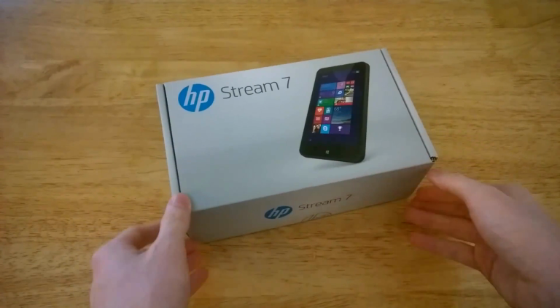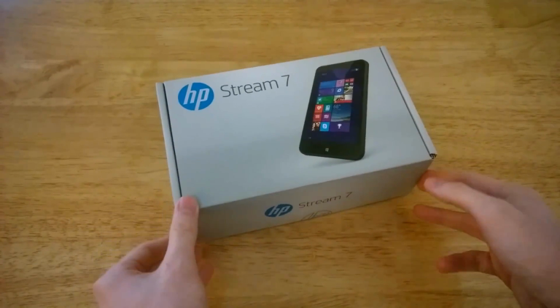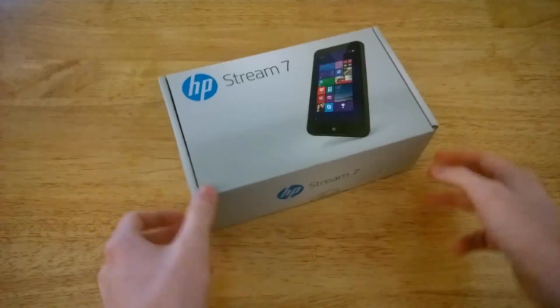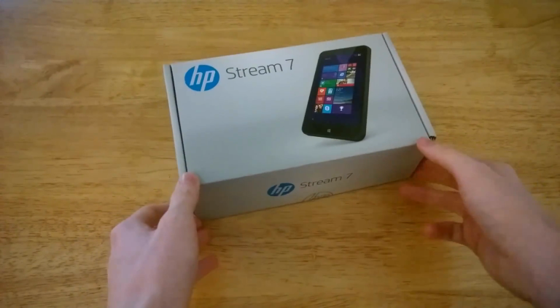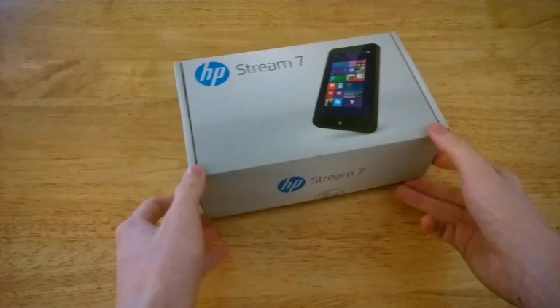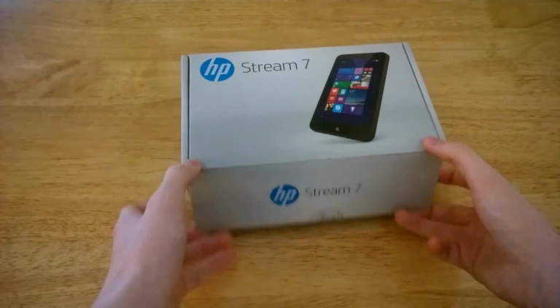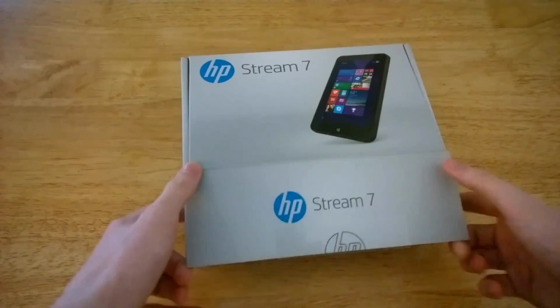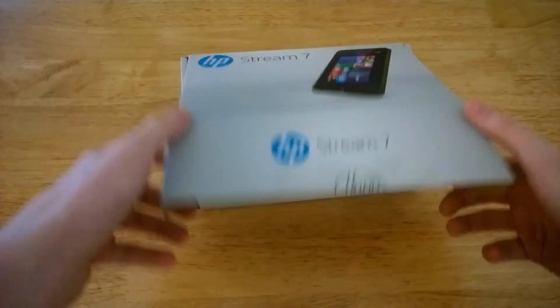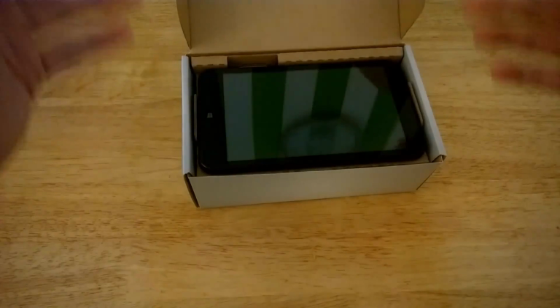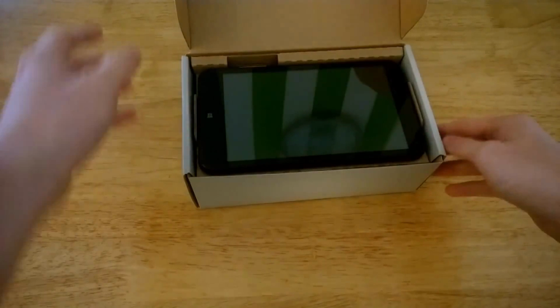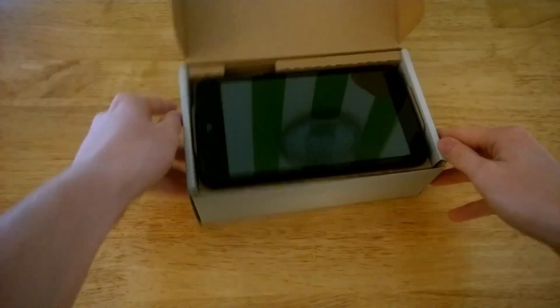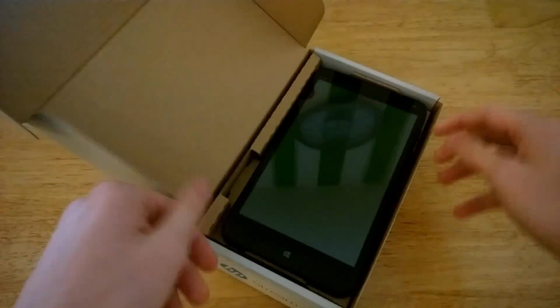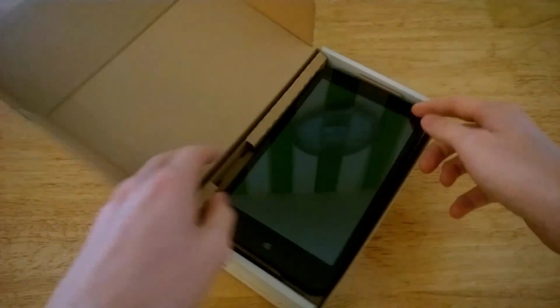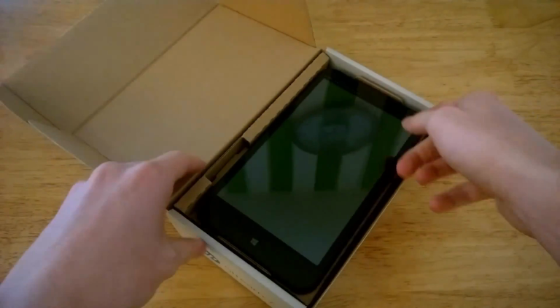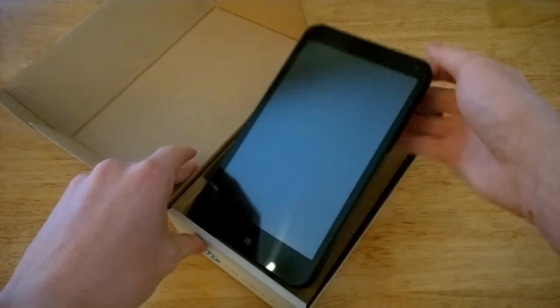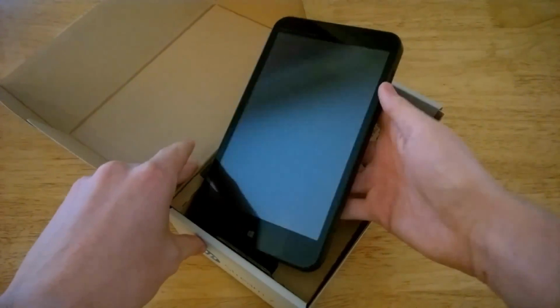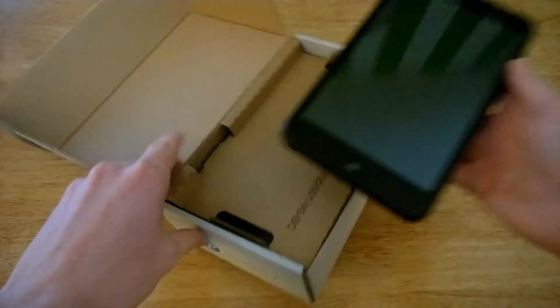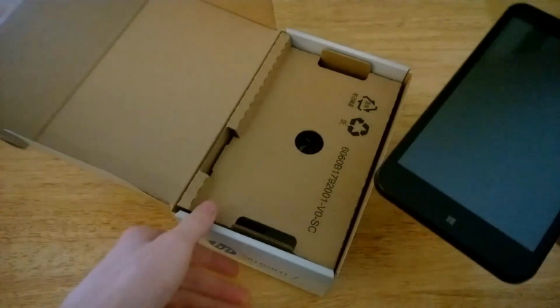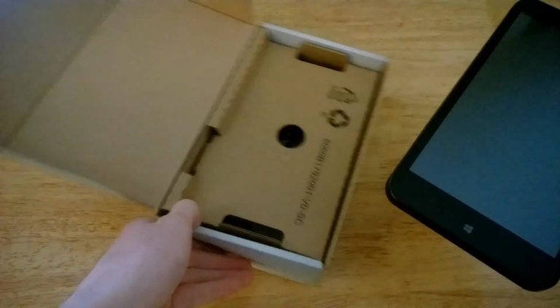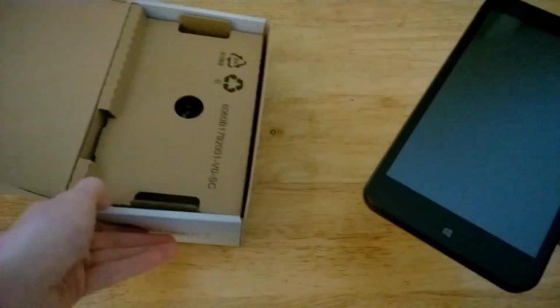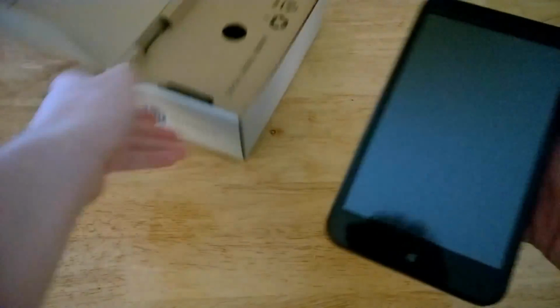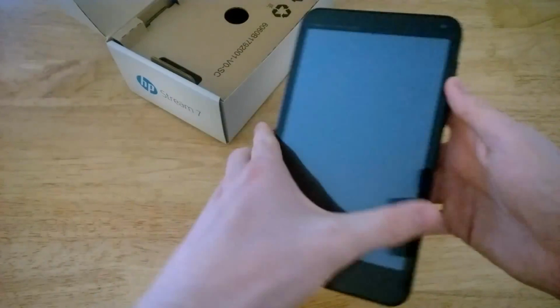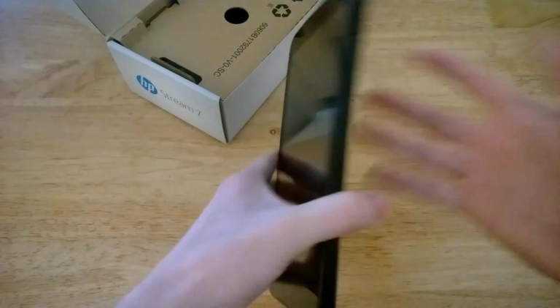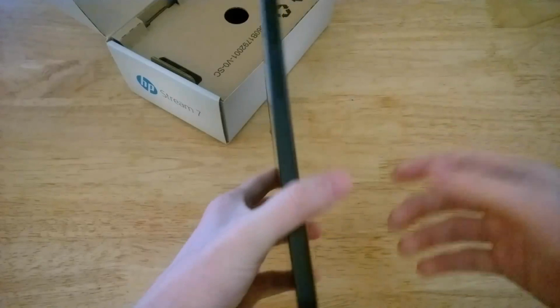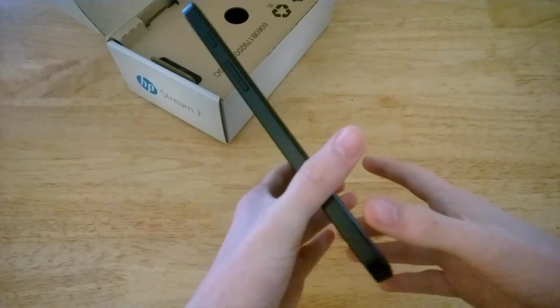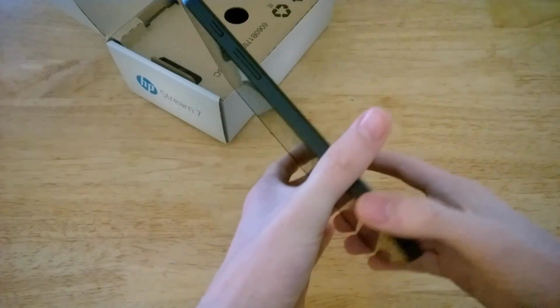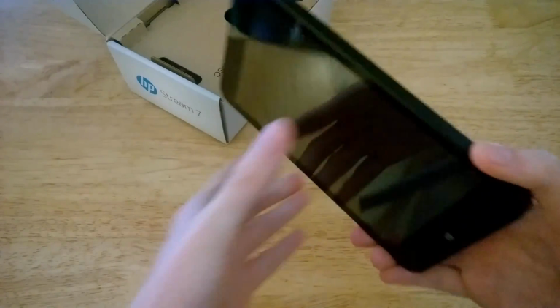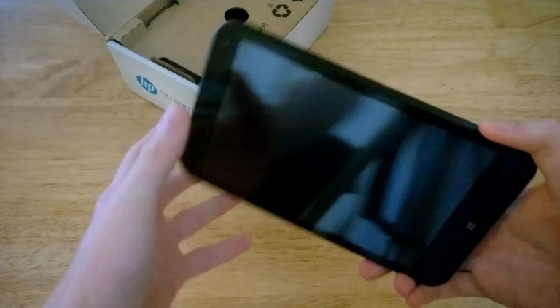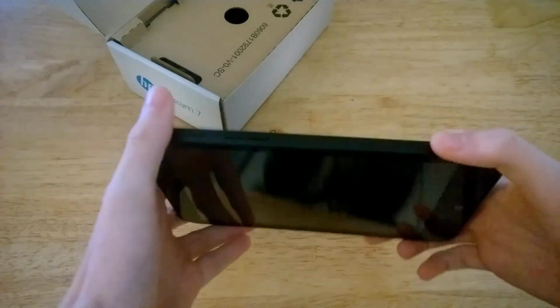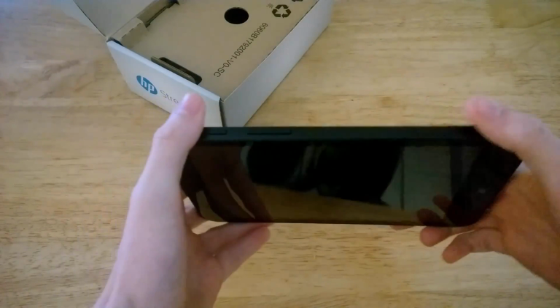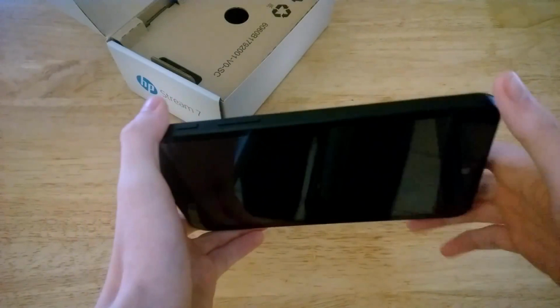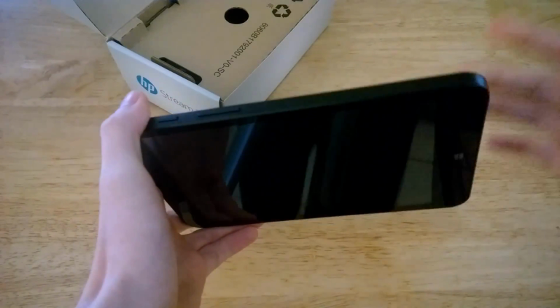Opening the box will reveal, rather obviously, the HP Stream 7. It's a 7-inch device running at 1280x800, so not the highest resolution.